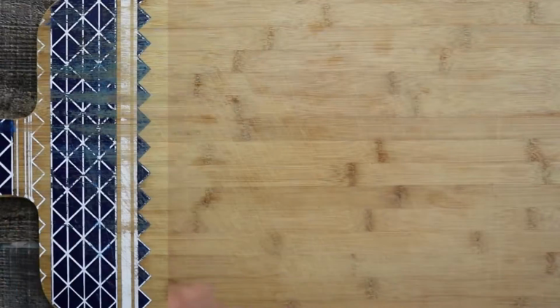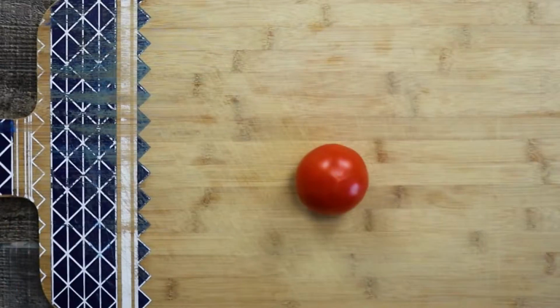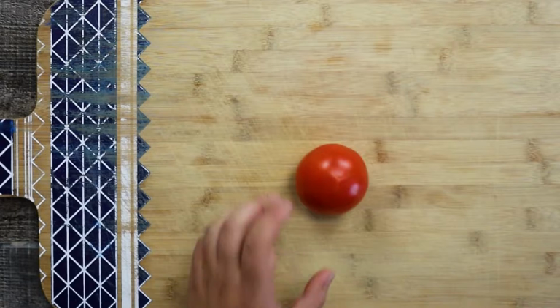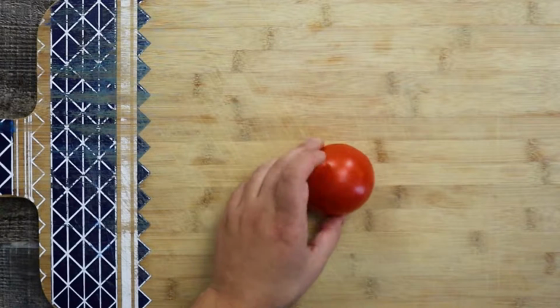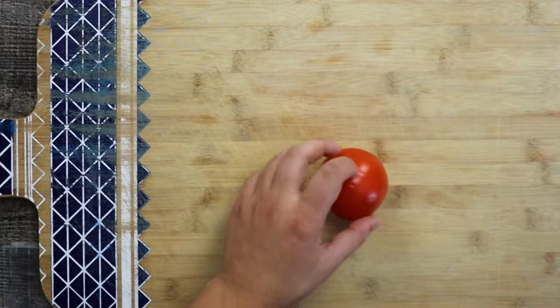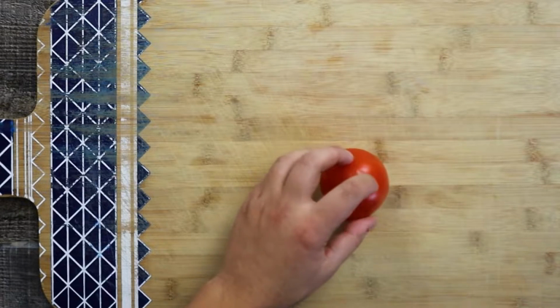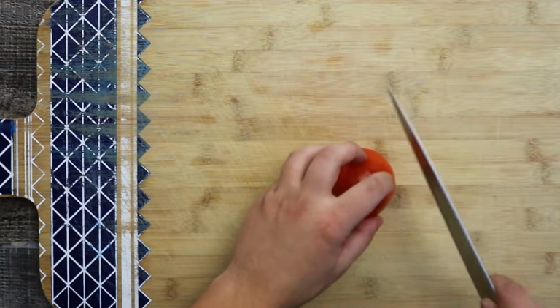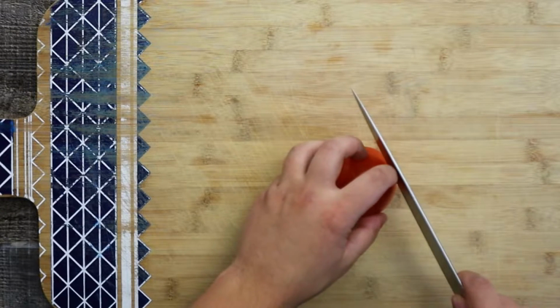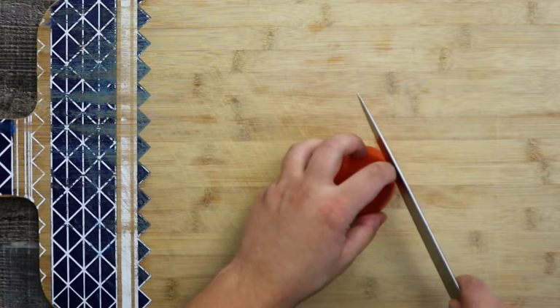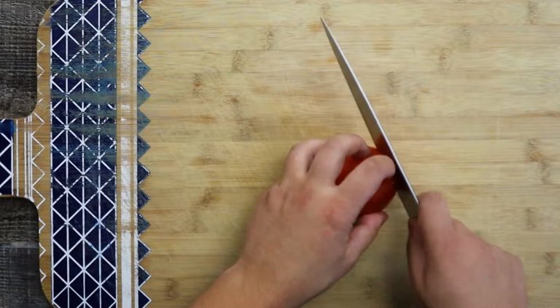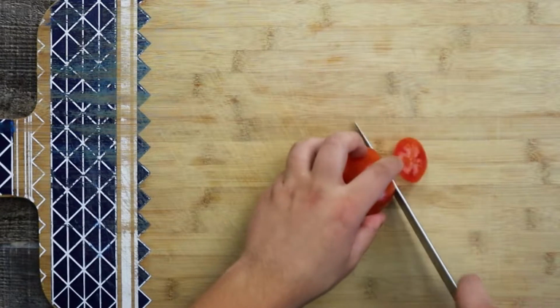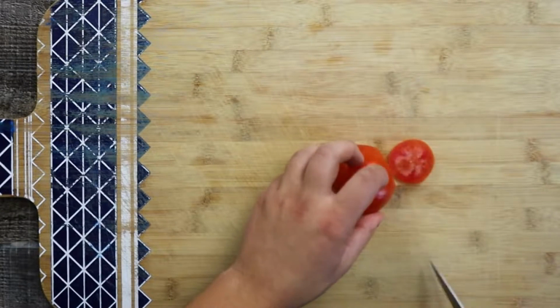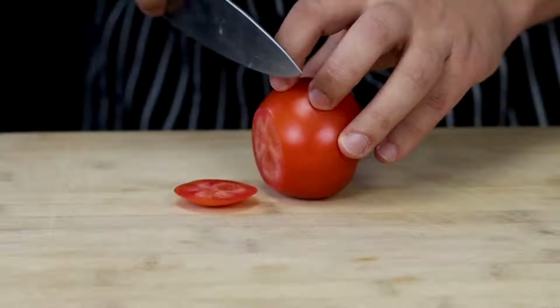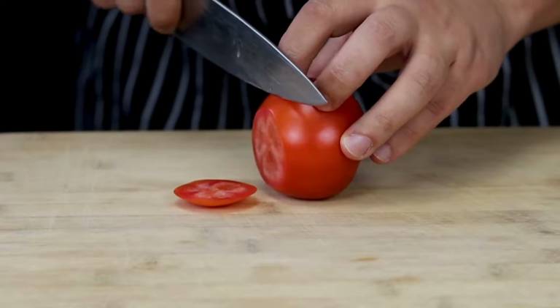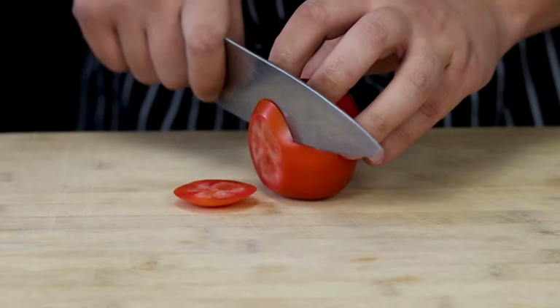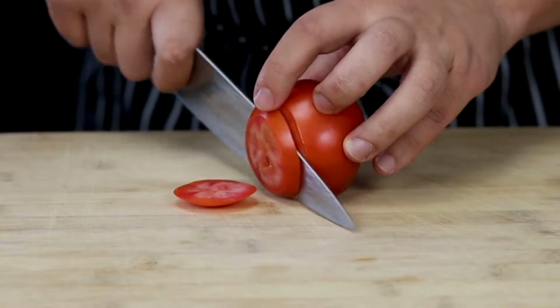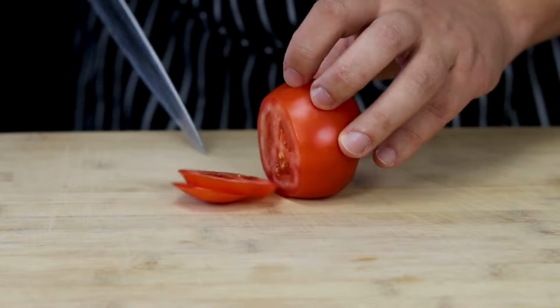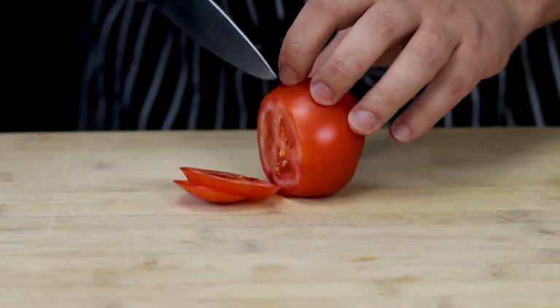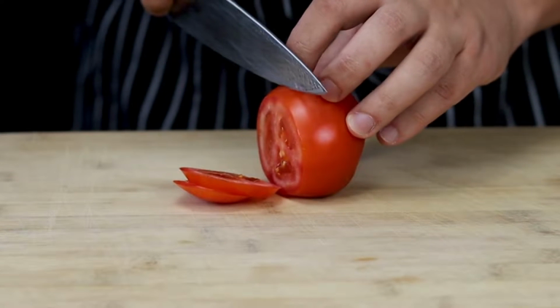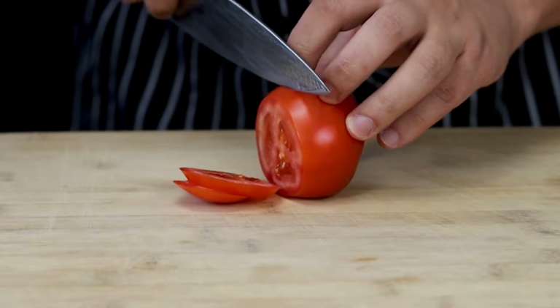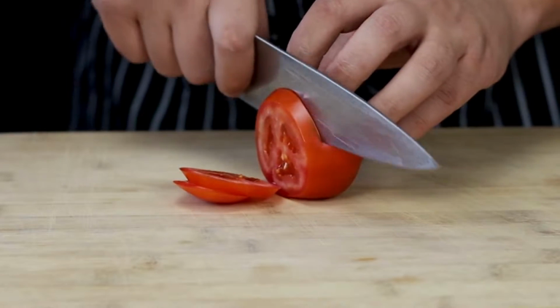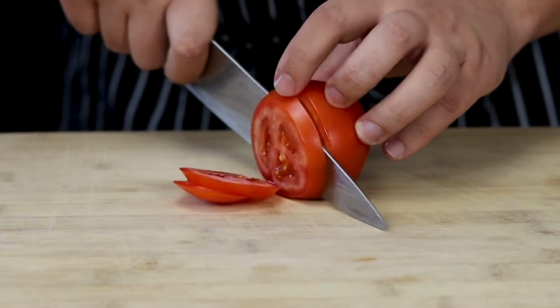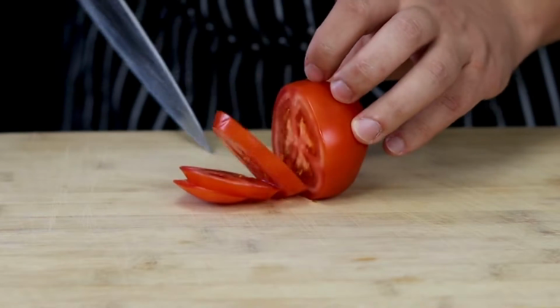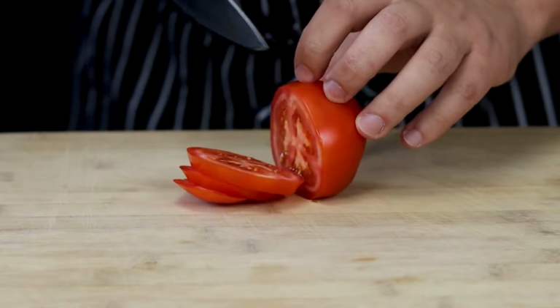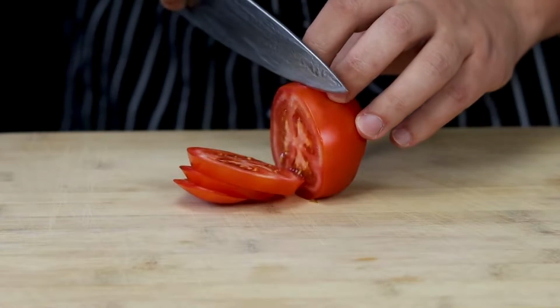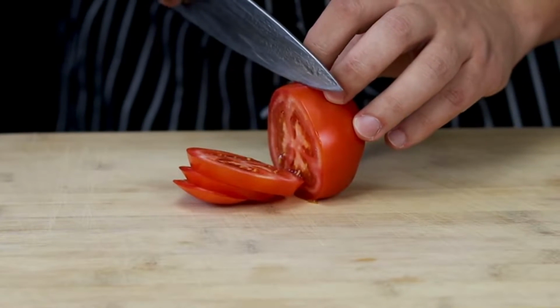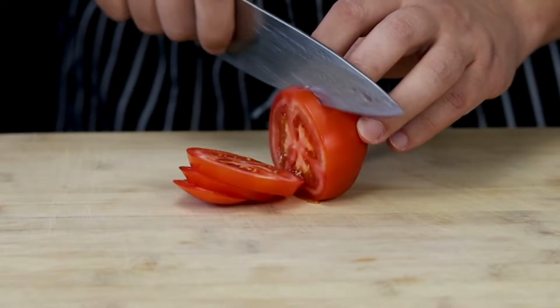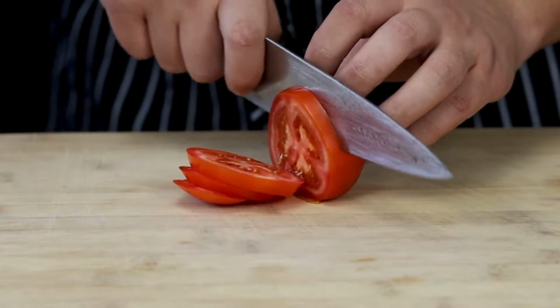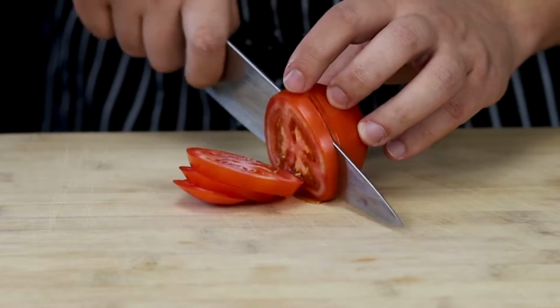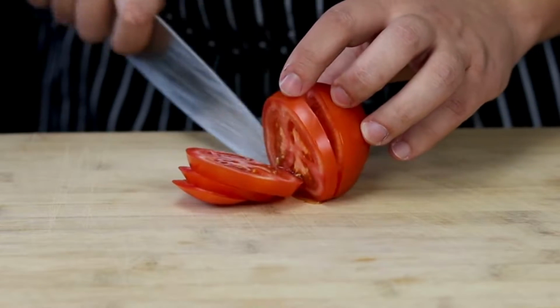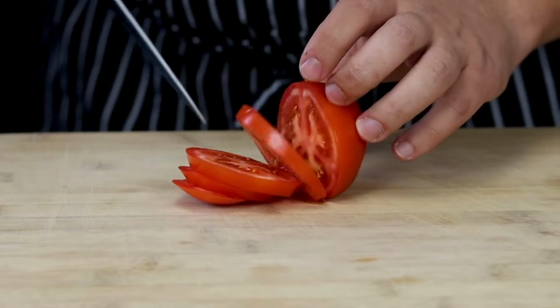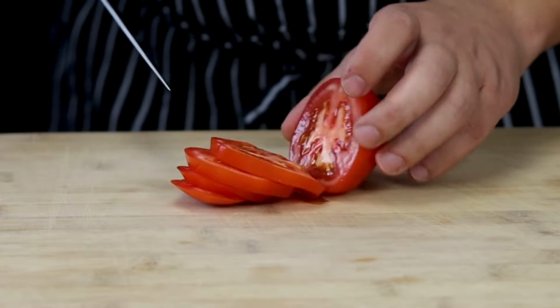While the bacon is in the oven, let's cut and prep the other ingredients. Take one tomato and cut a couple of slices. You can use a beefsteak tomato, plum tomato, or tomato on the vine.